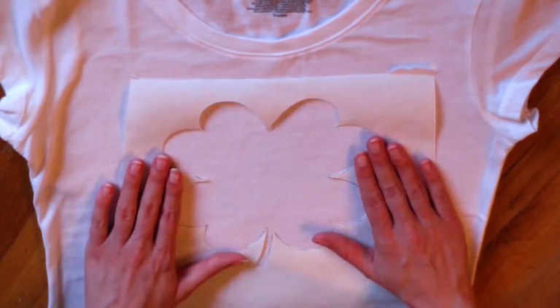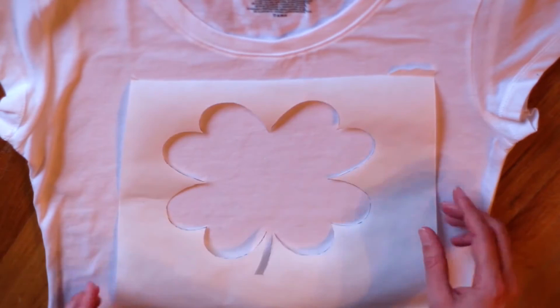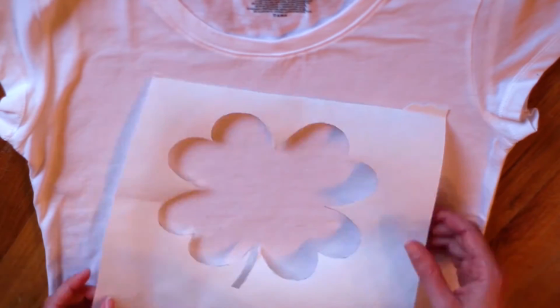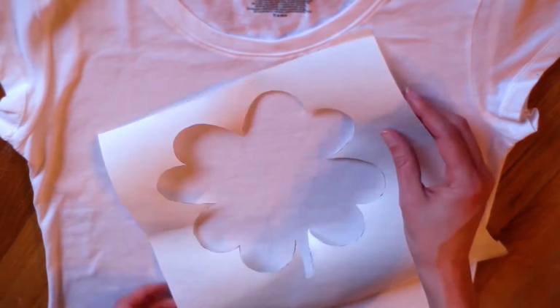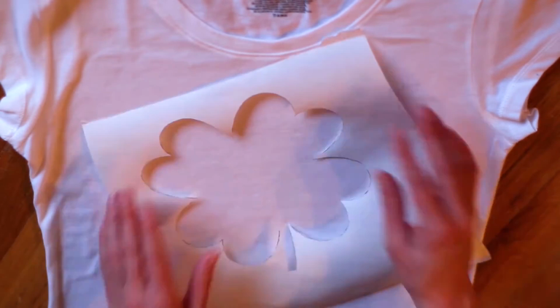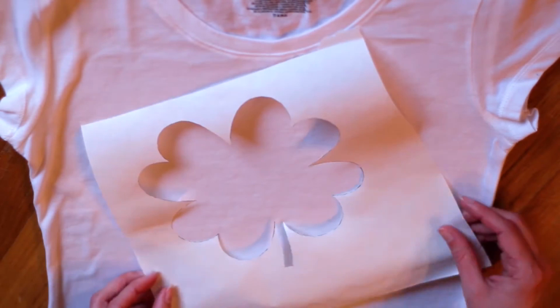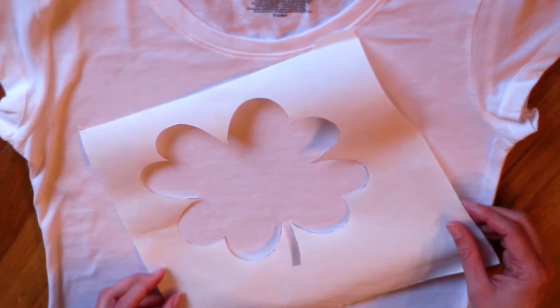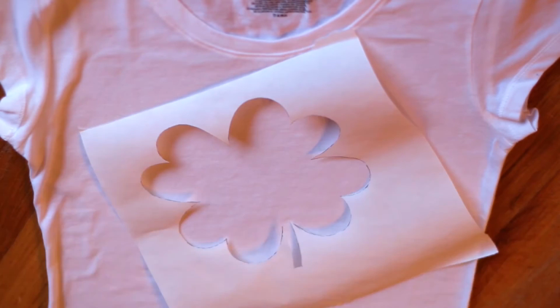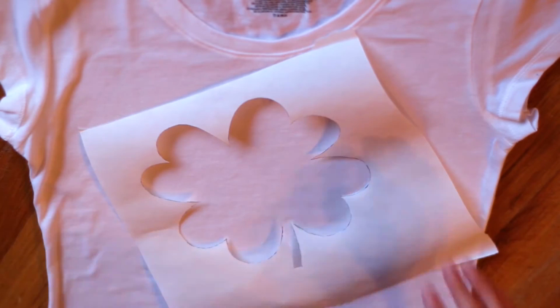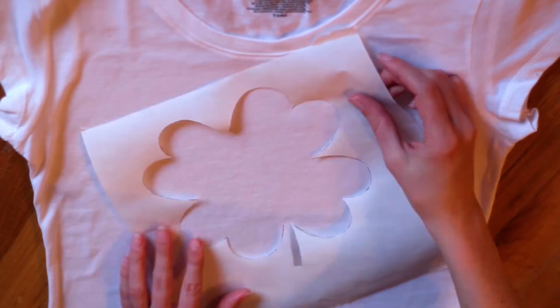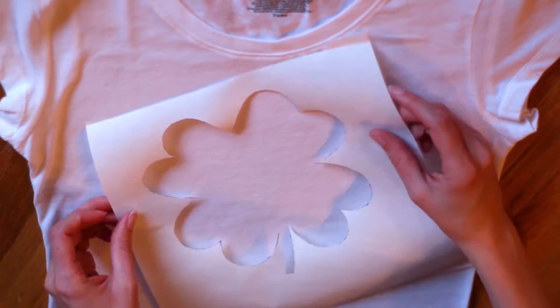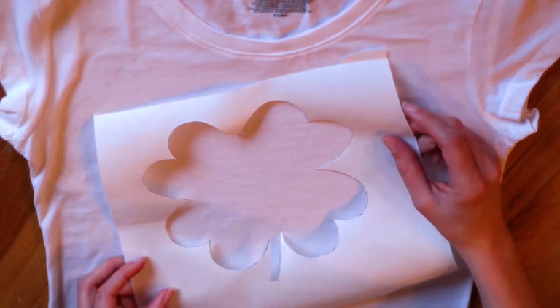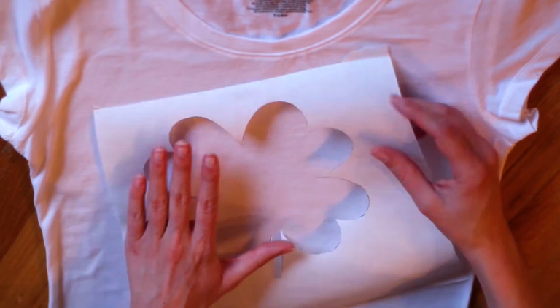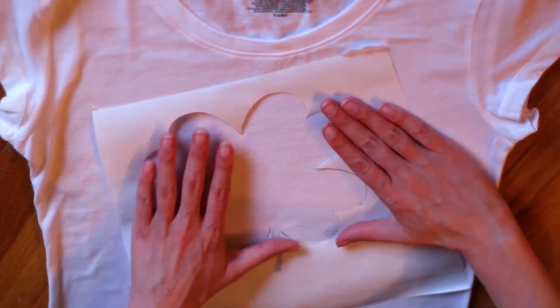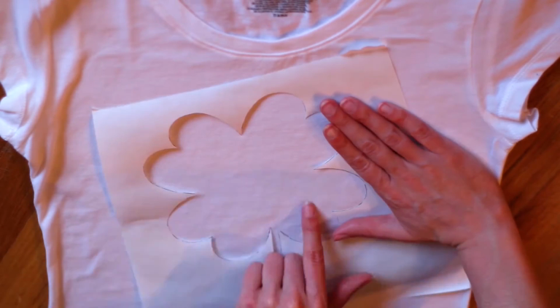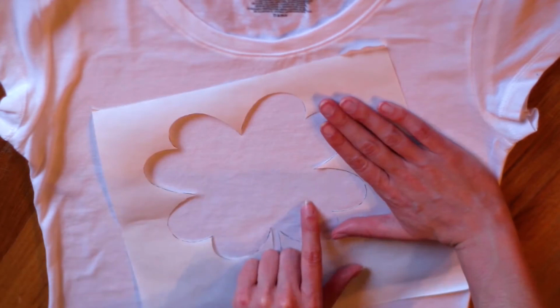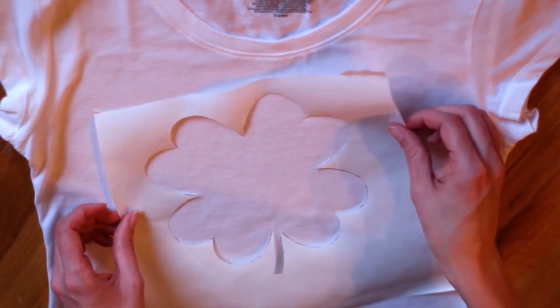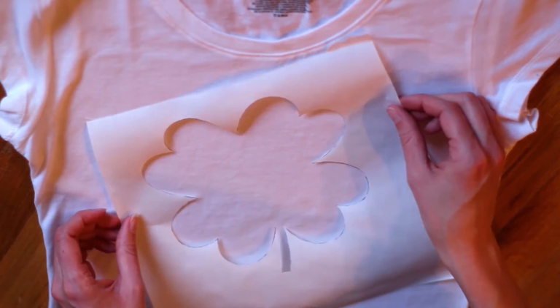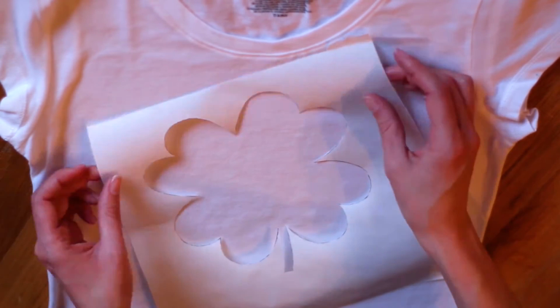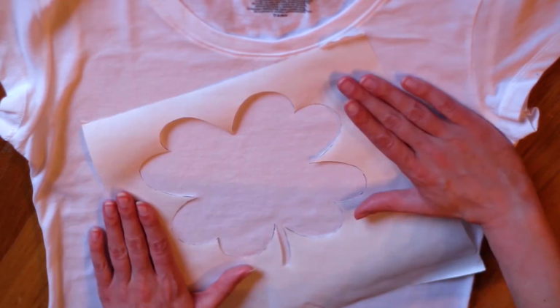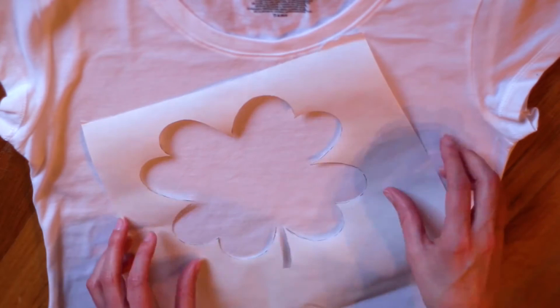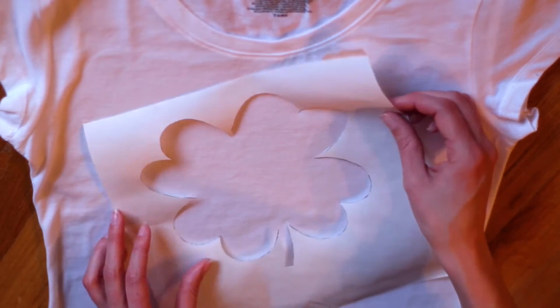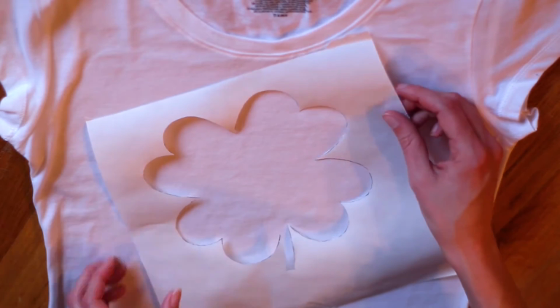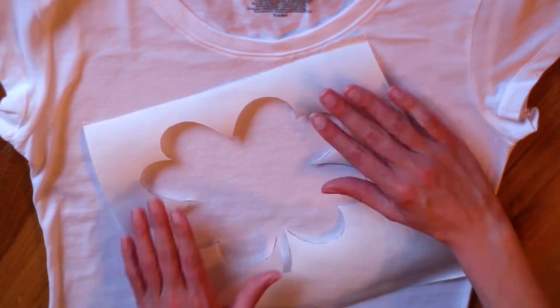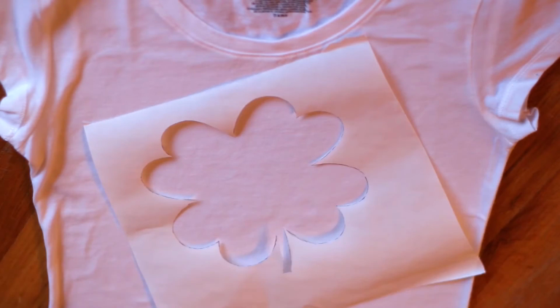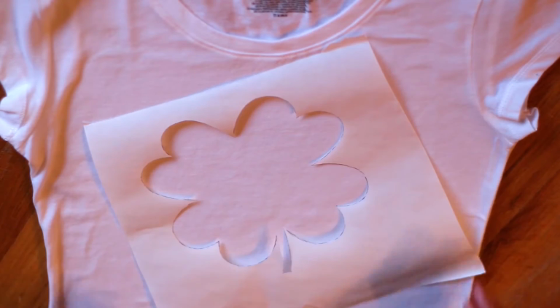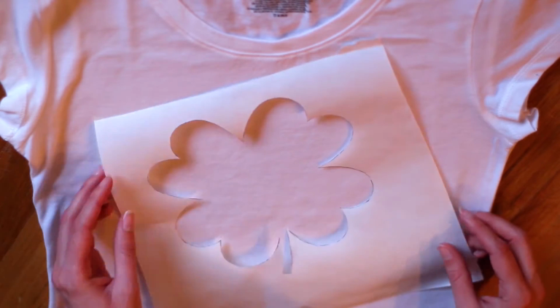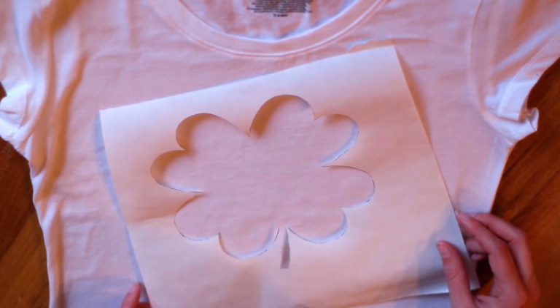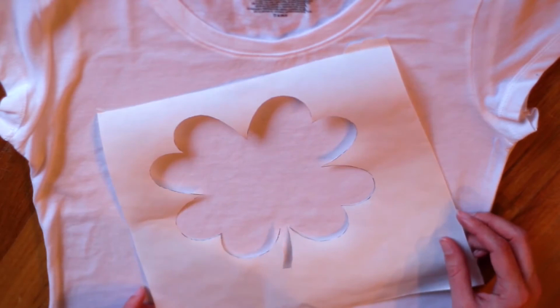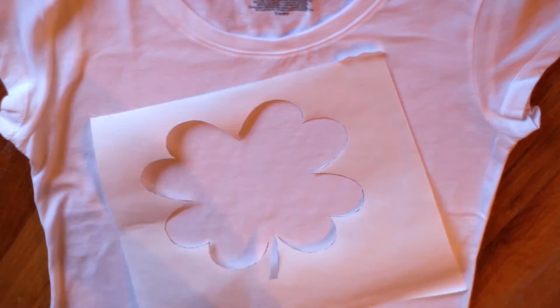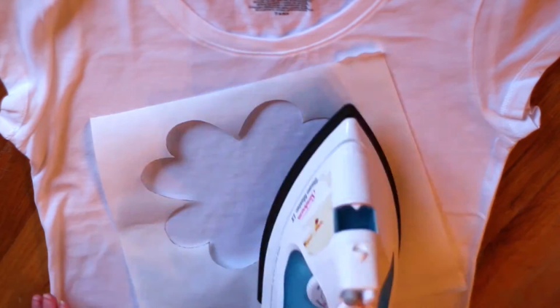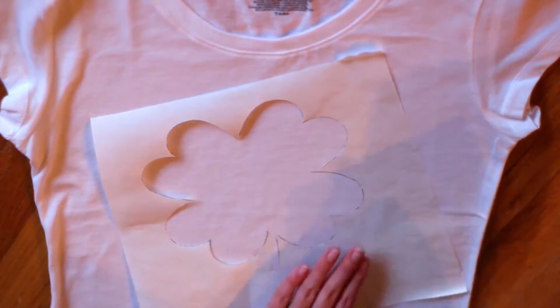Now I'm taking the shamrock pattern and just arranging it where I want it on the shirt. You can have it go straight across or turn it on an angle like I have it here. Keep in mind that with the word going across, it's easier to read if it's at an angle like this.